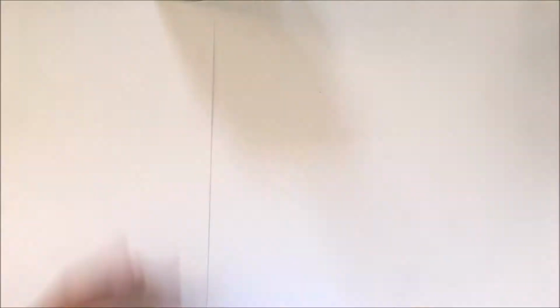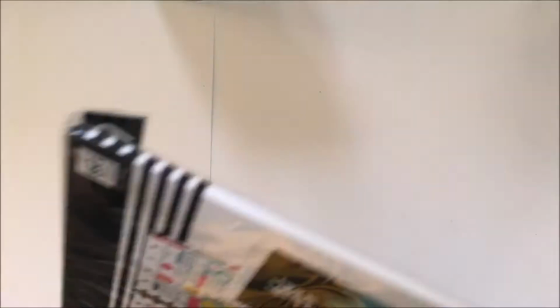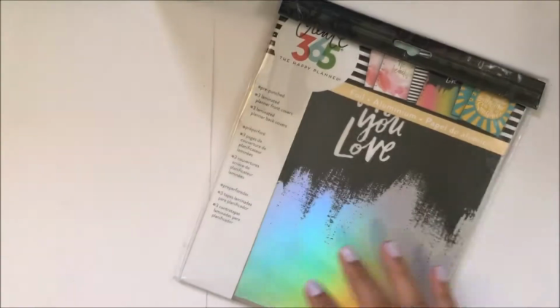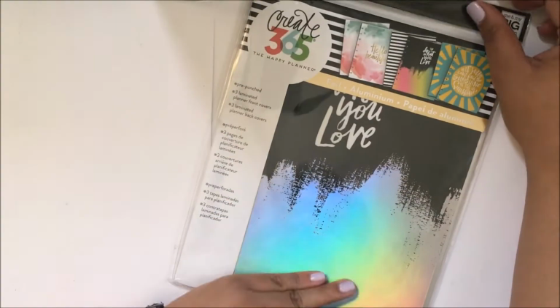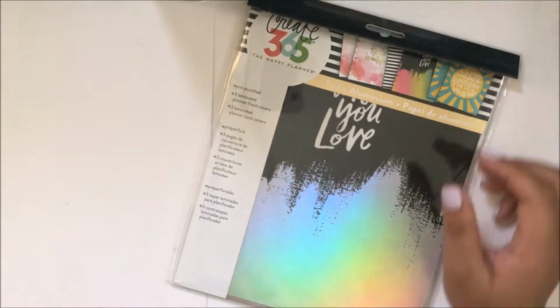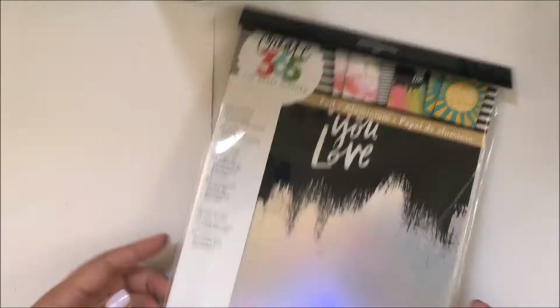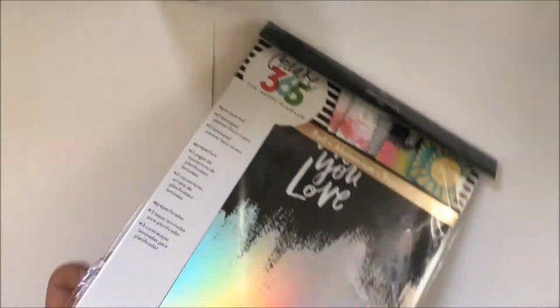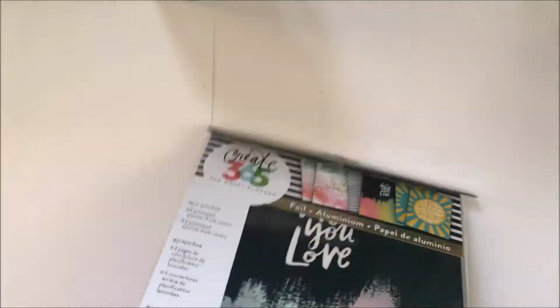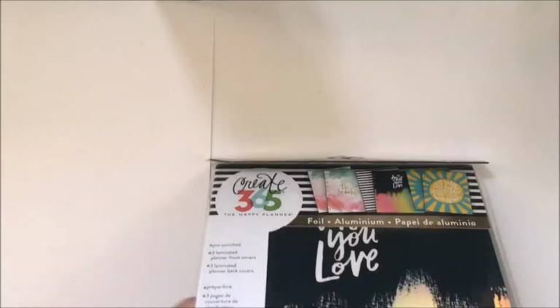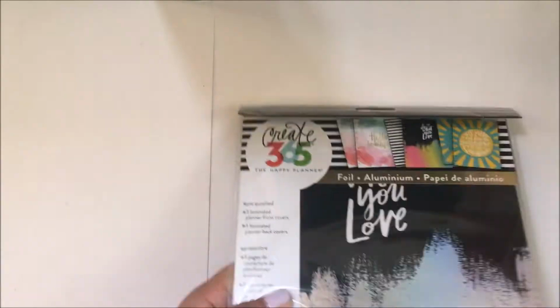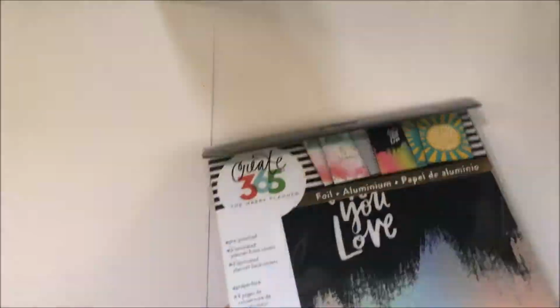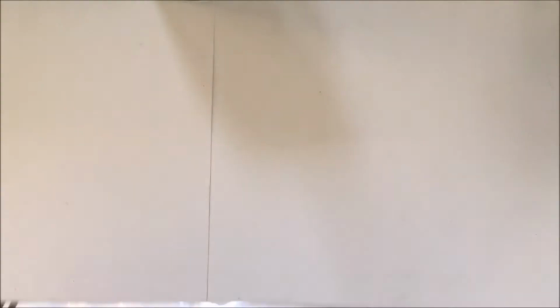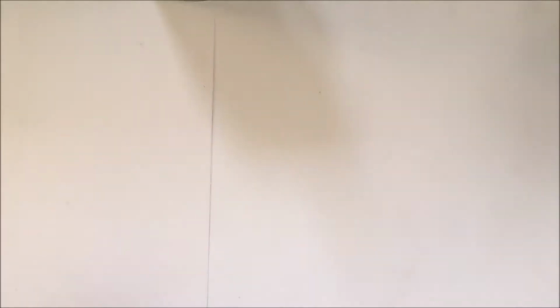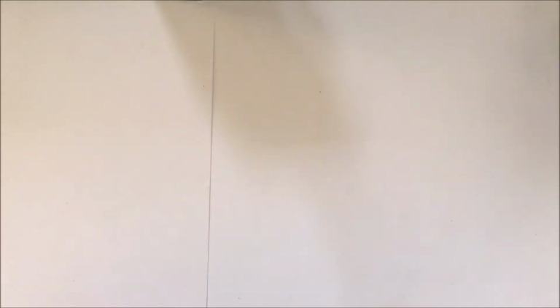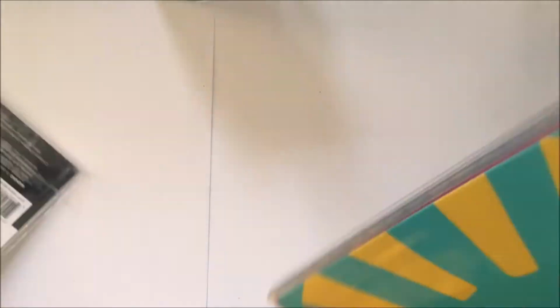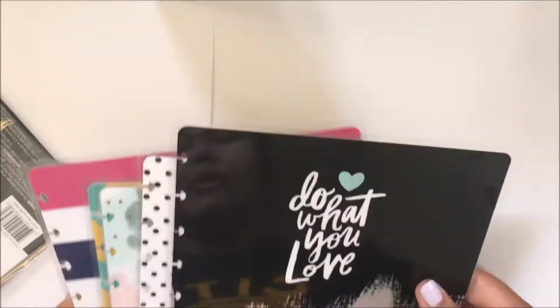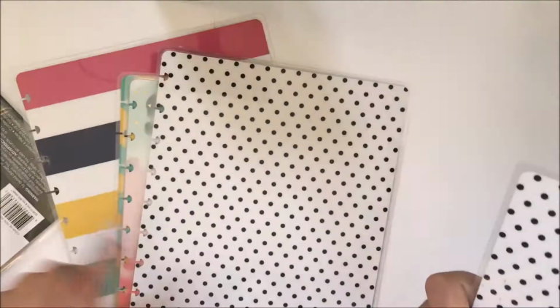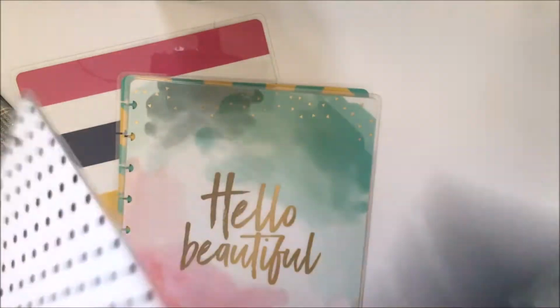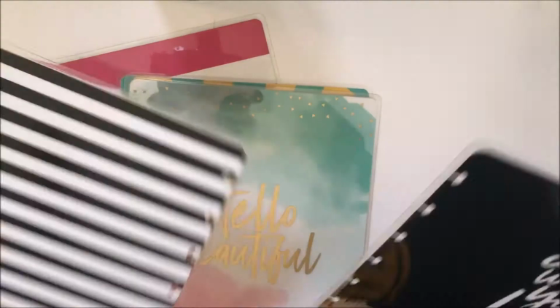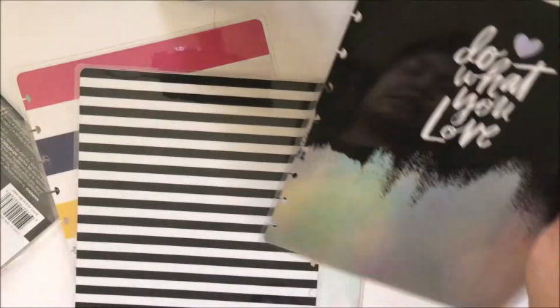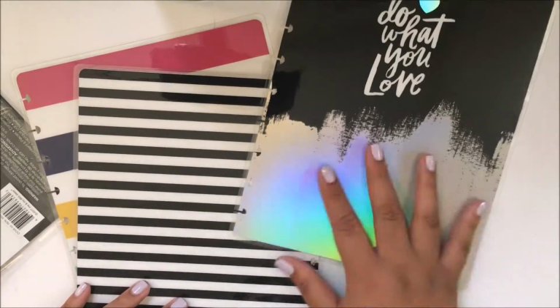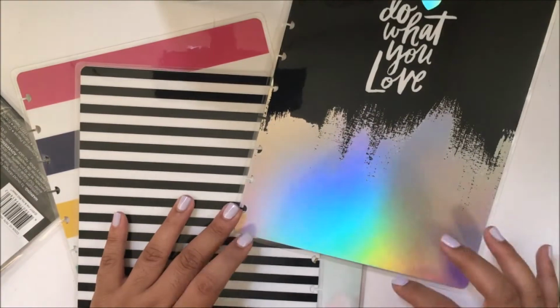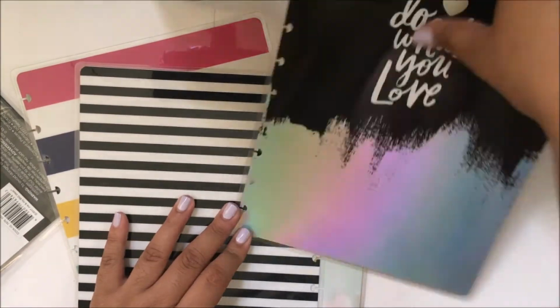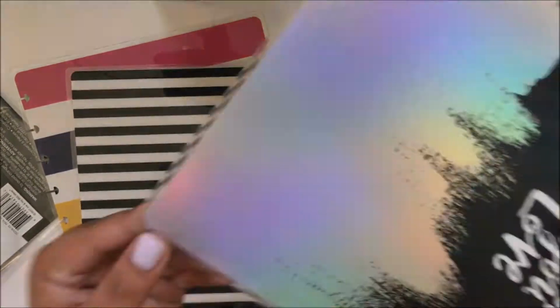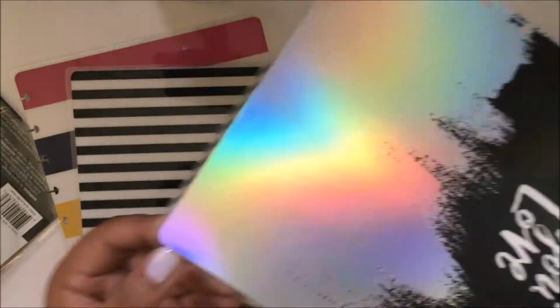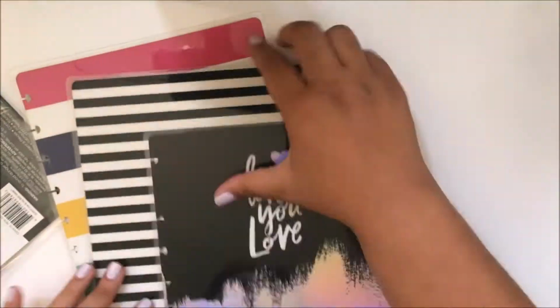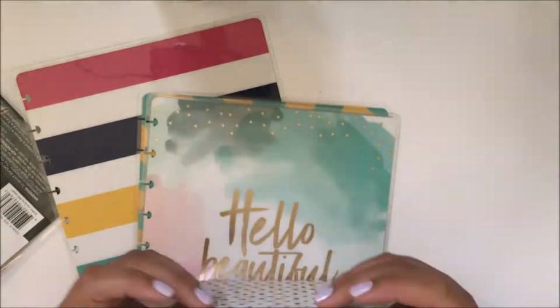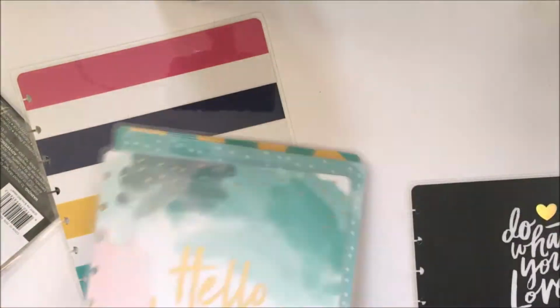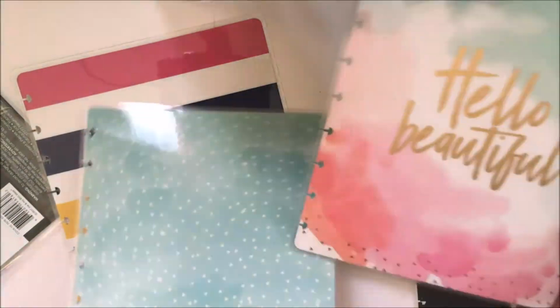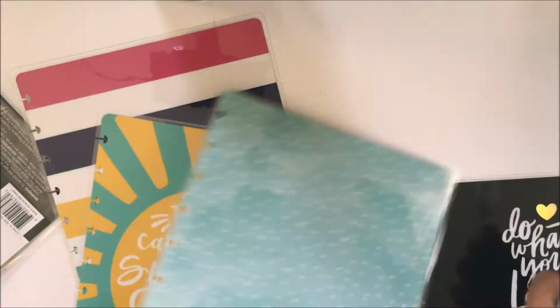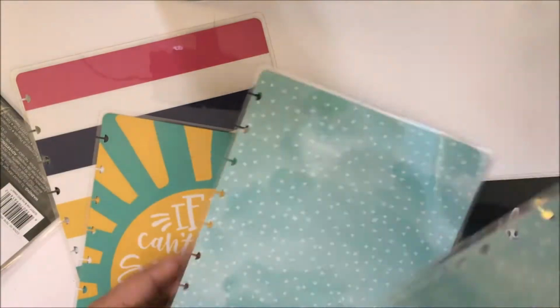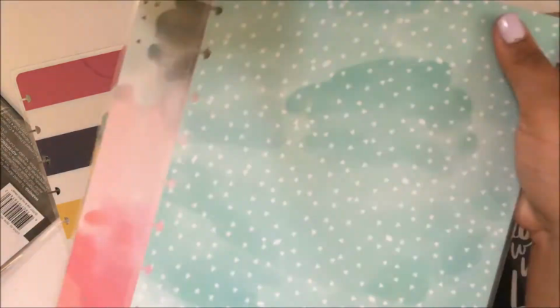They also came out with three new laminated planner front covers and this fits the classic size. They came out with some beautiful prints as you guys can see.